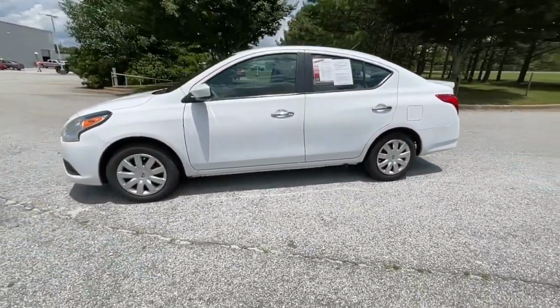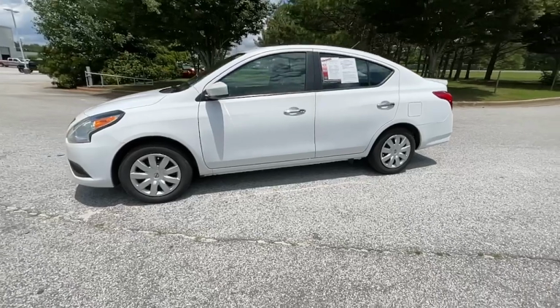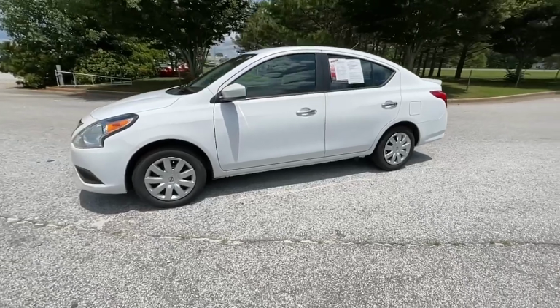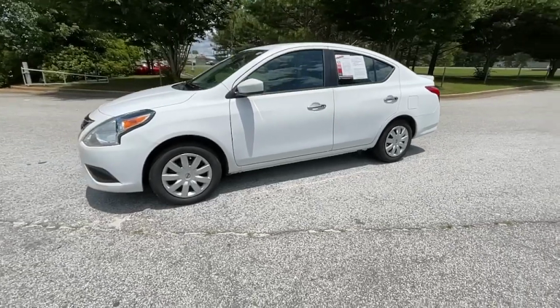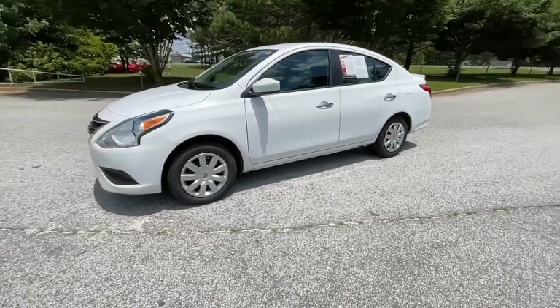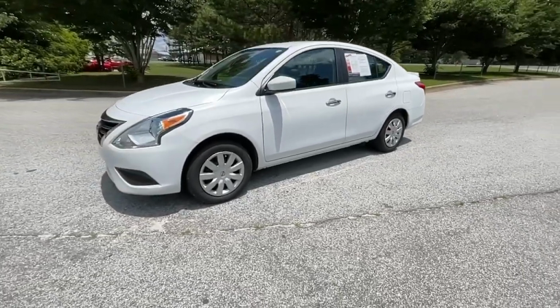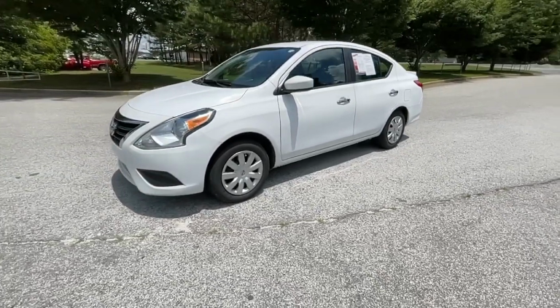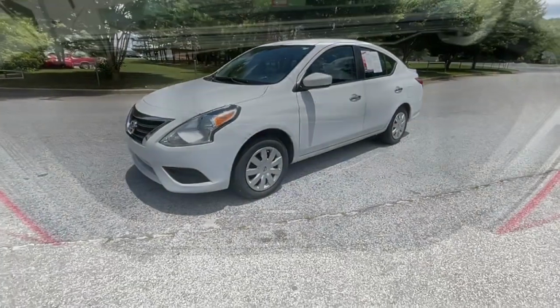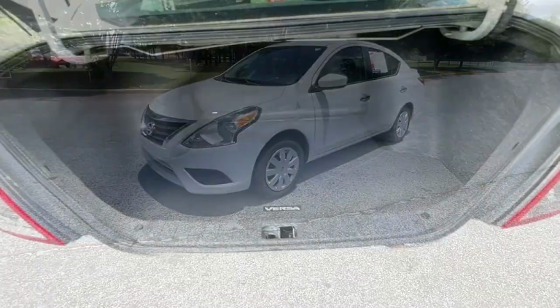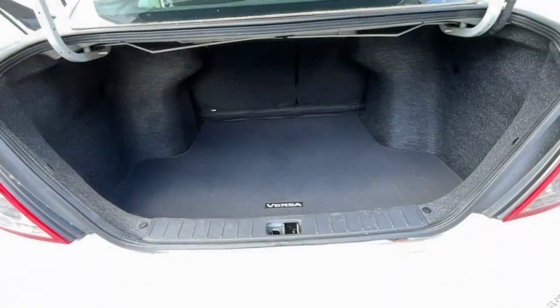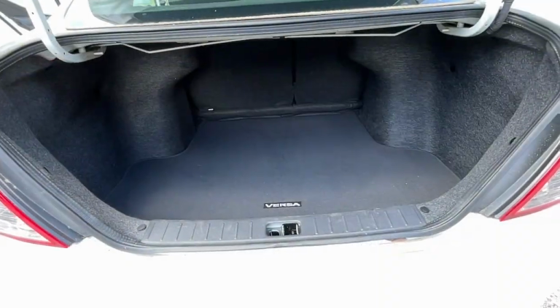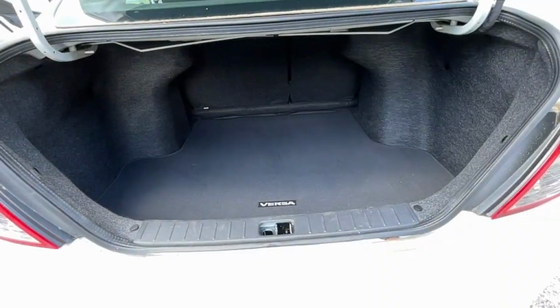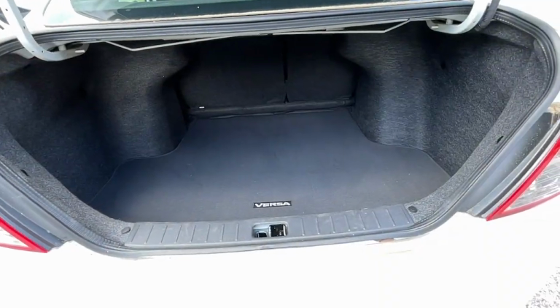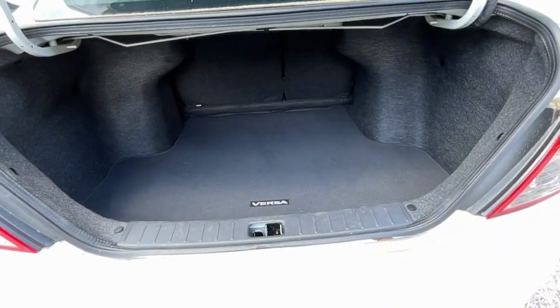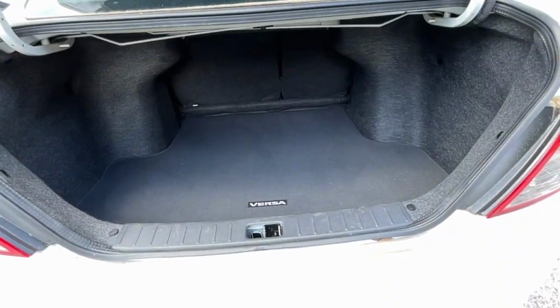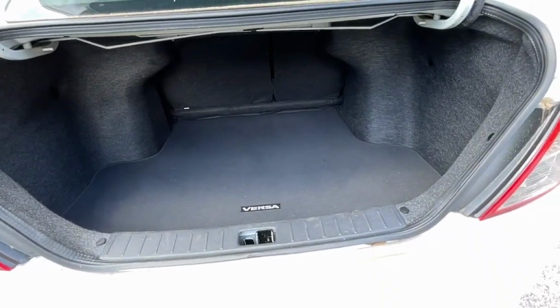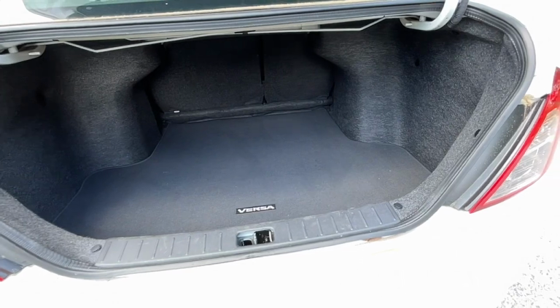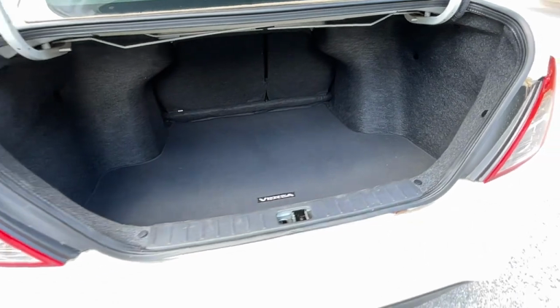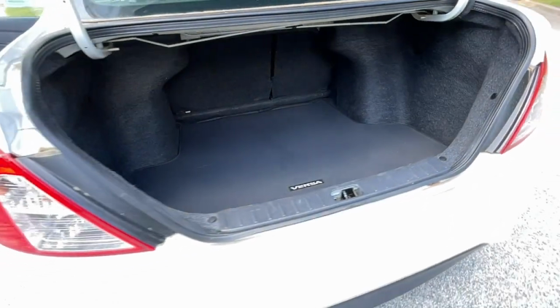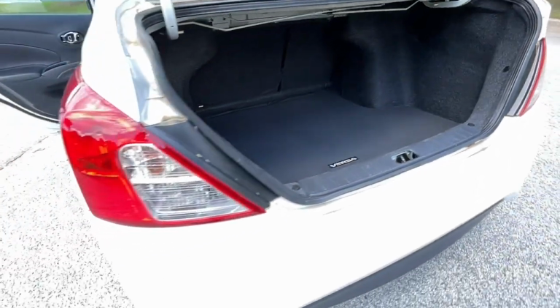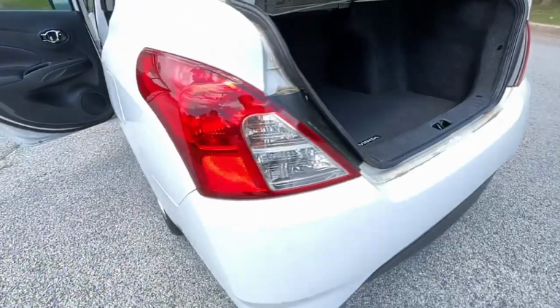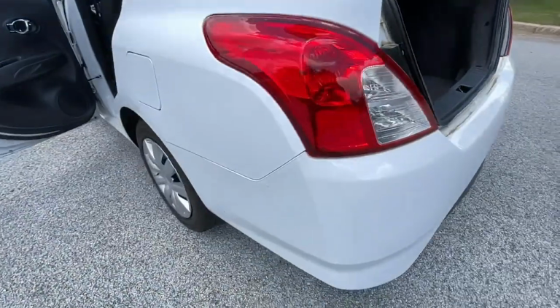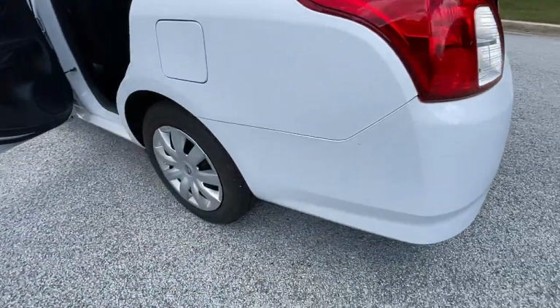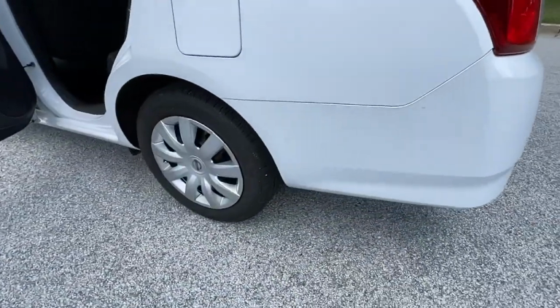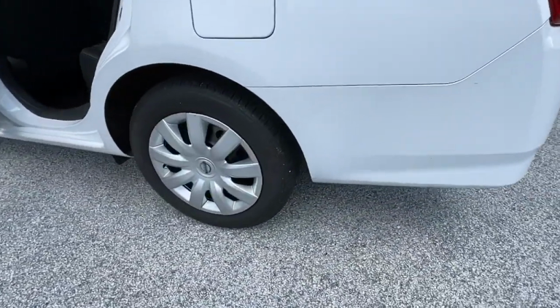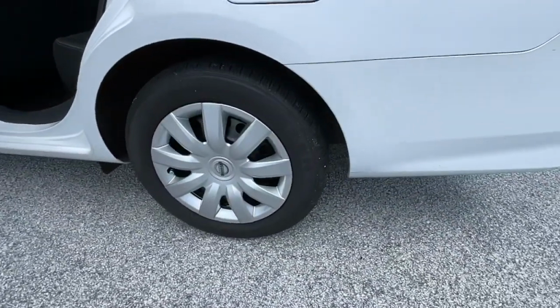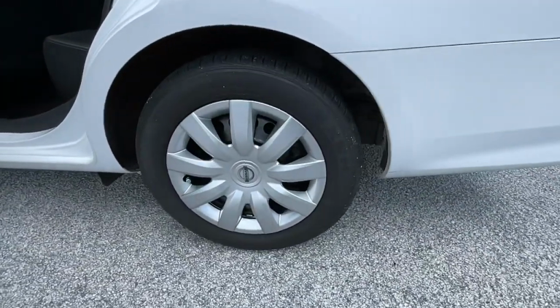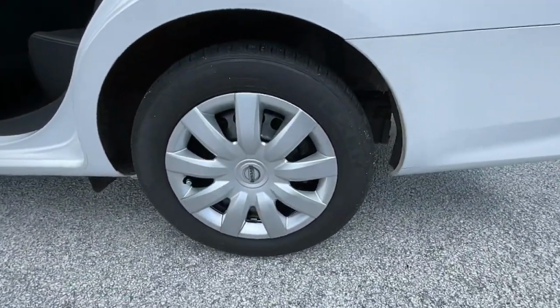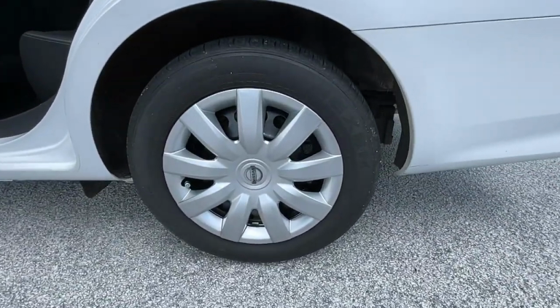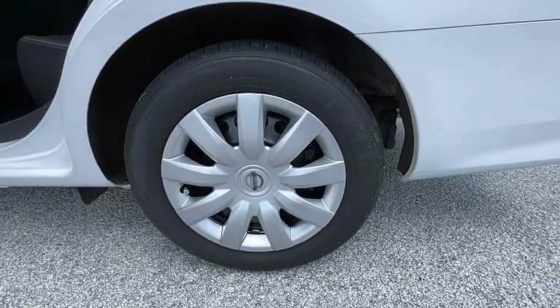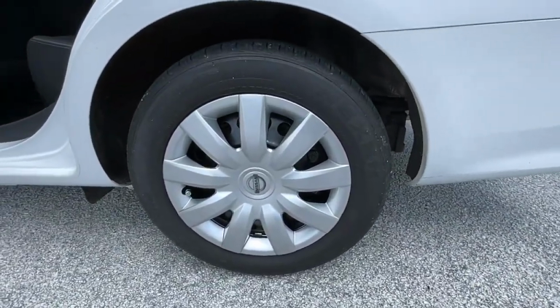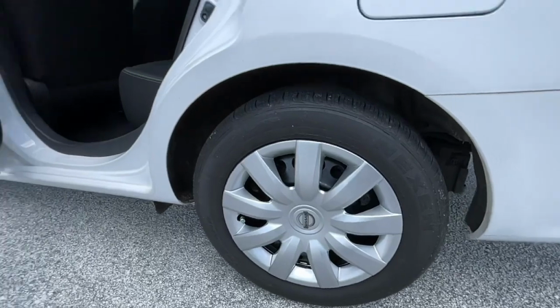These are just some of the great options this vehicle comes with: keyless entry, backup camera, steering wheel audio controls, Bluetooth connection, and stability control.